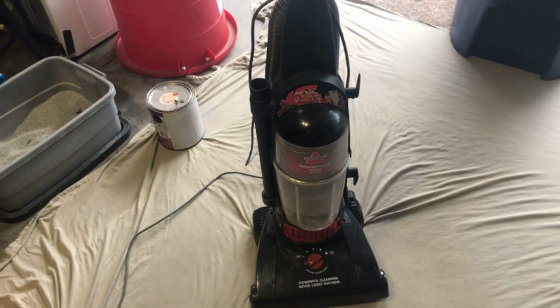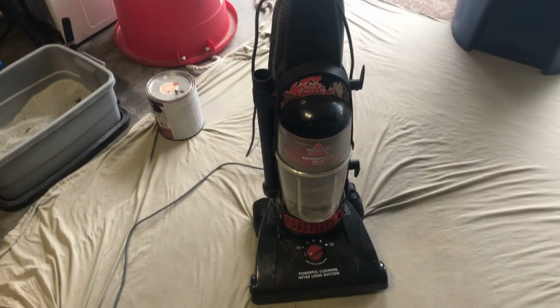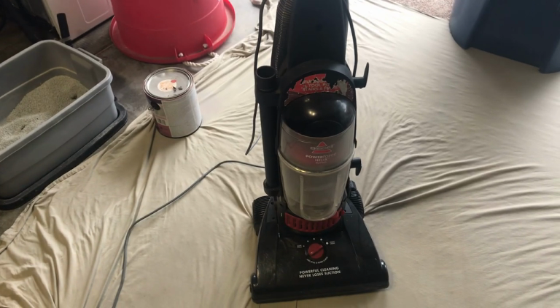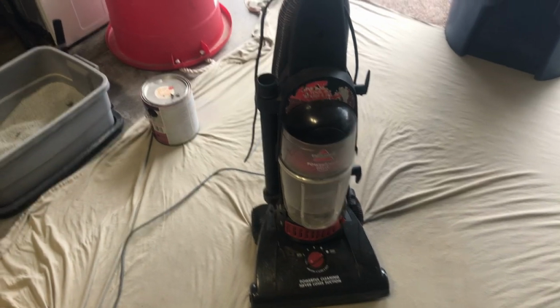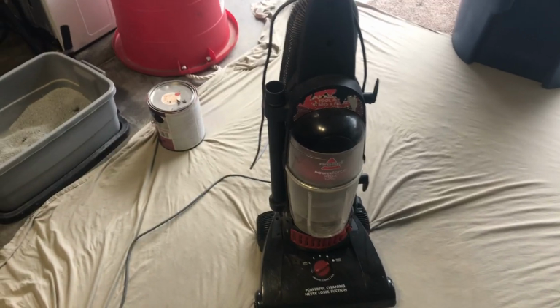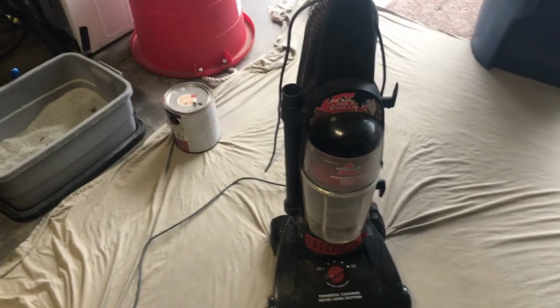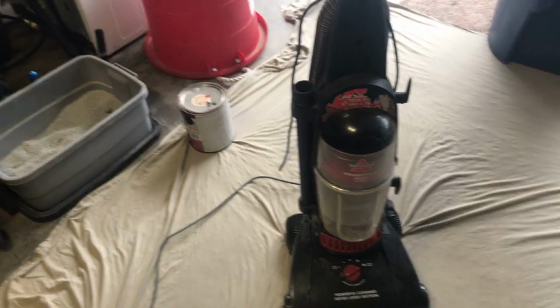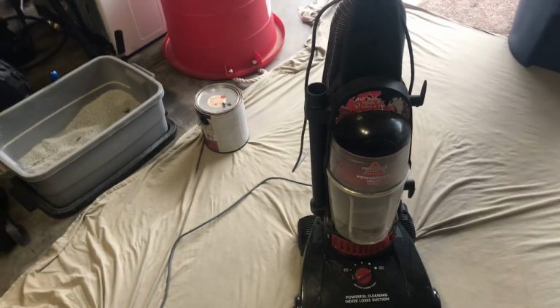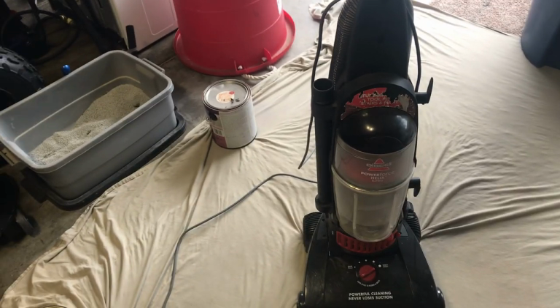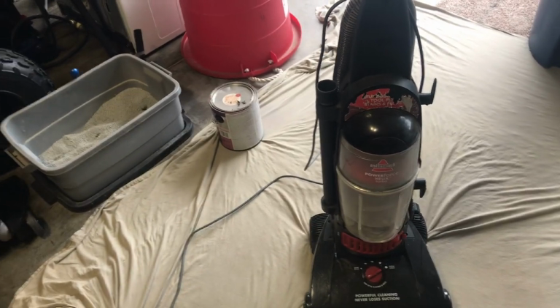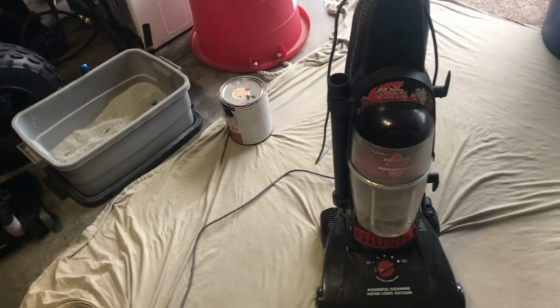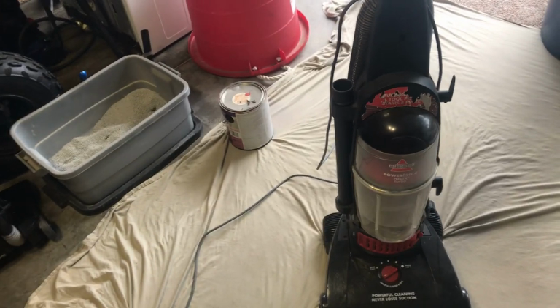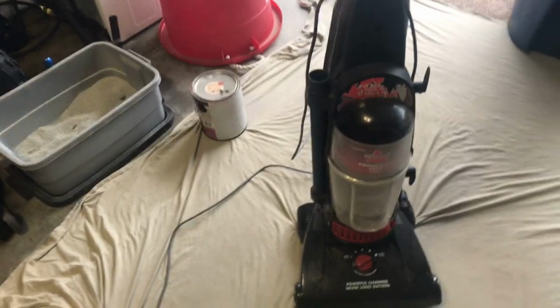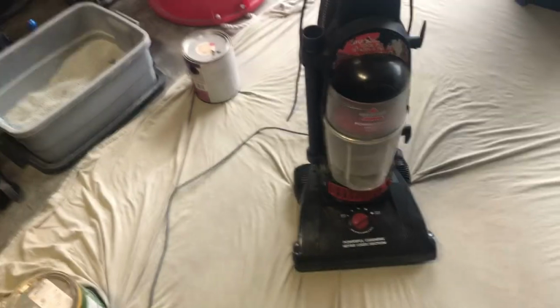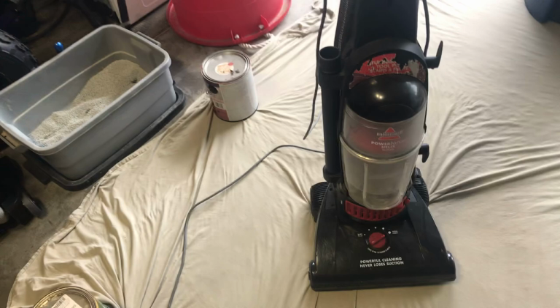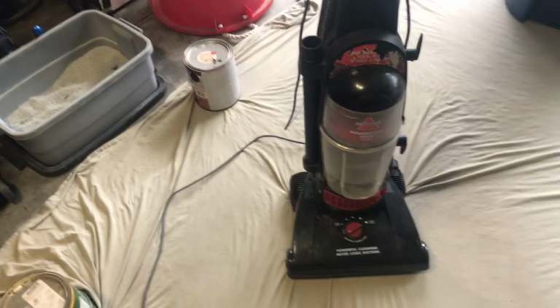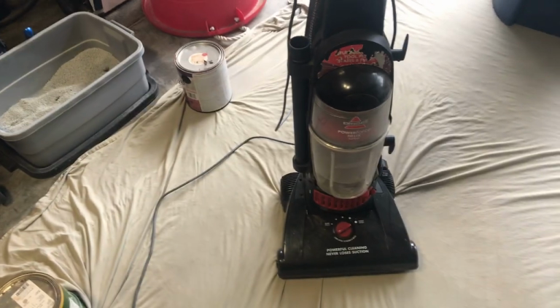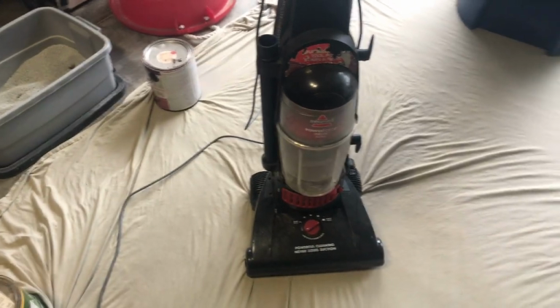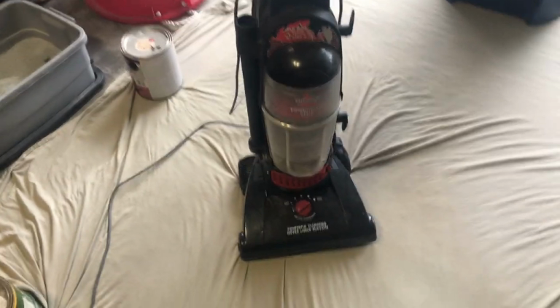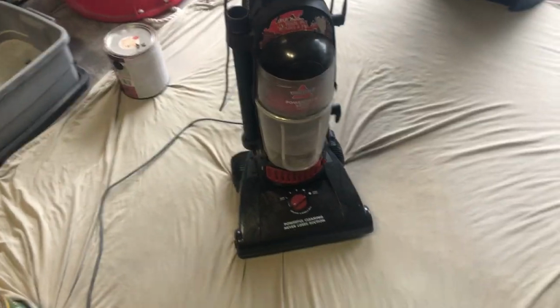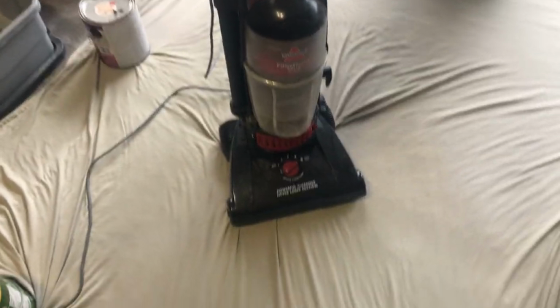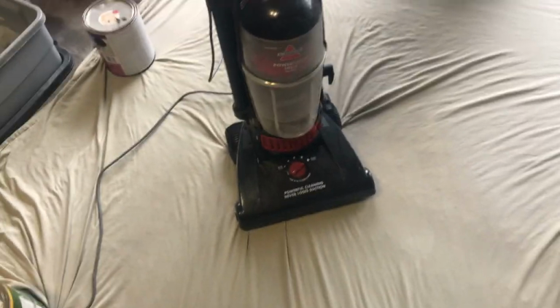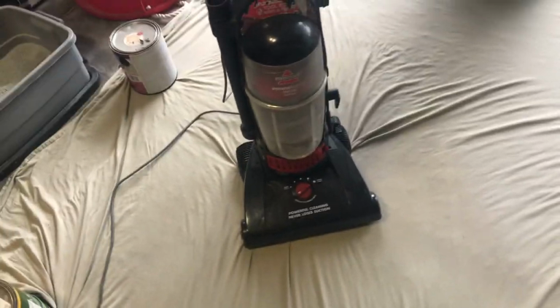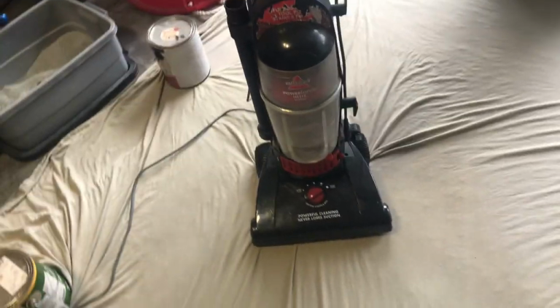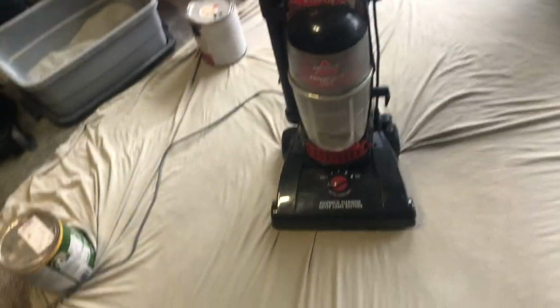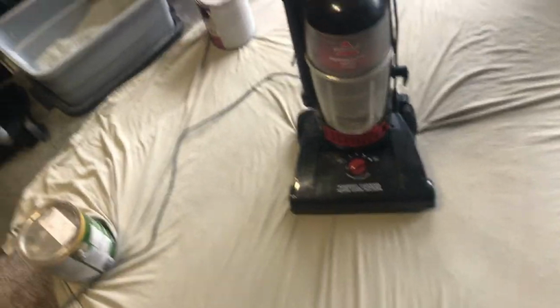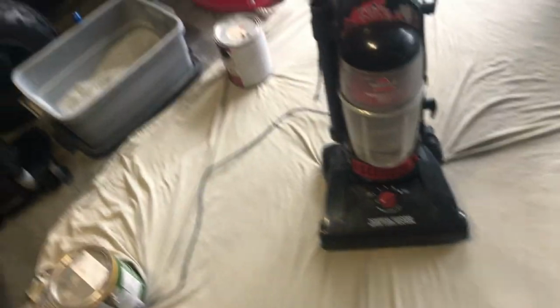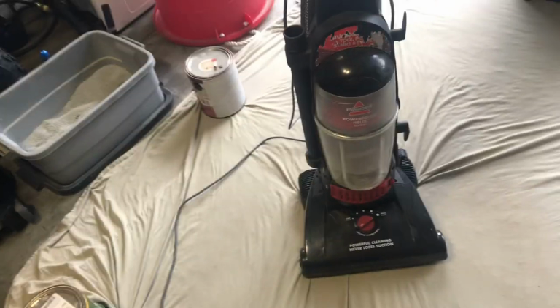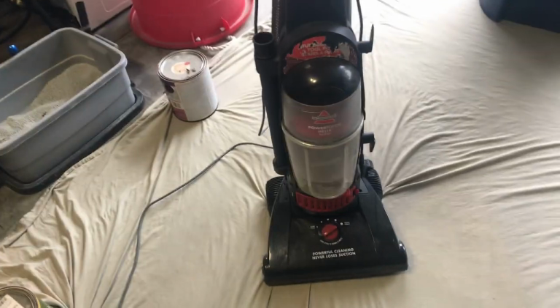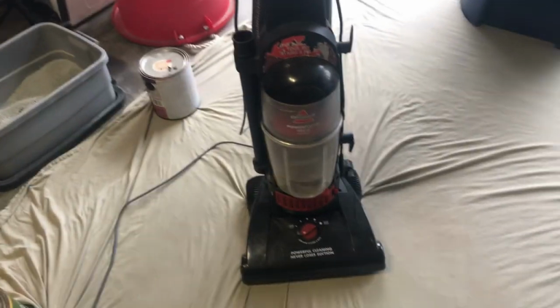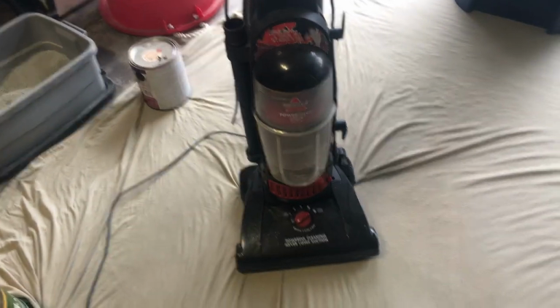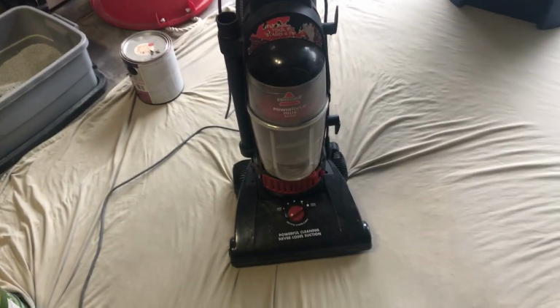Yo, what's up guys, VacuumerVideo here, and today we will be doing a vacuuming with the Bissell PowerForce Helix Turbo.